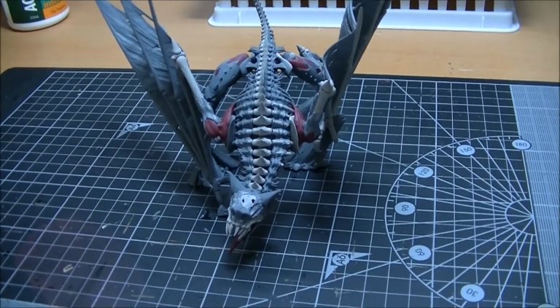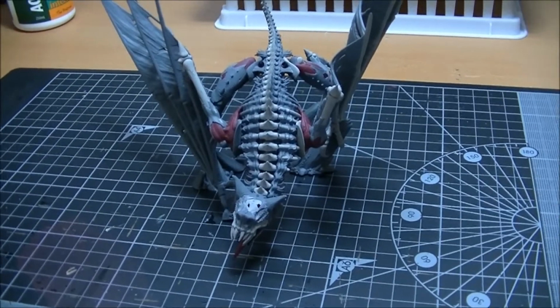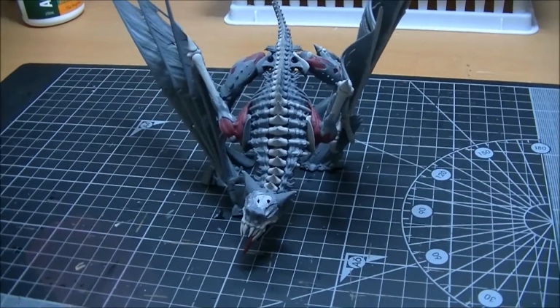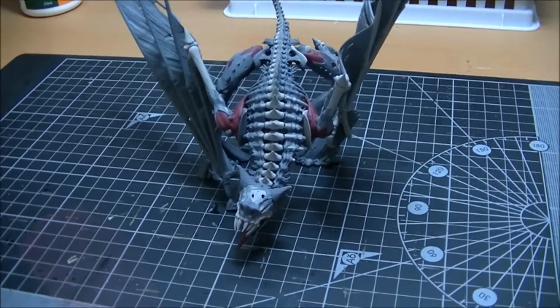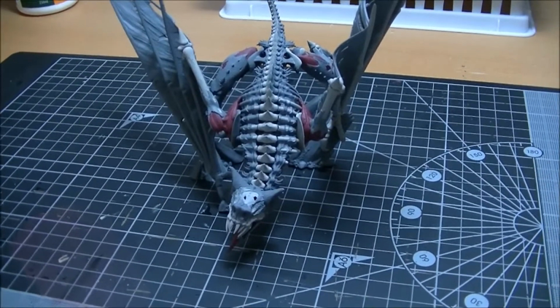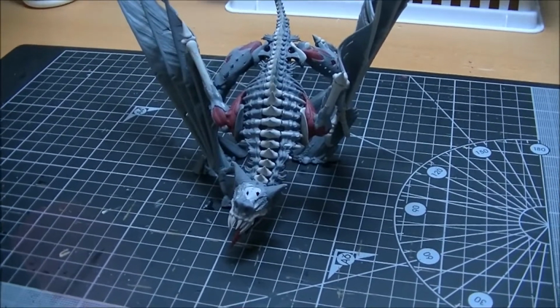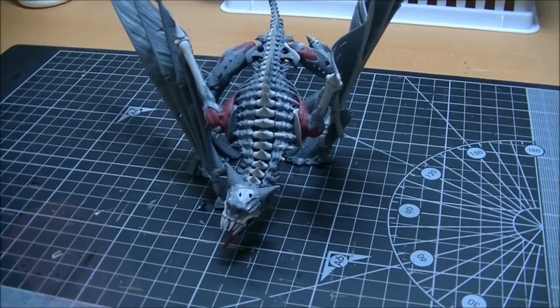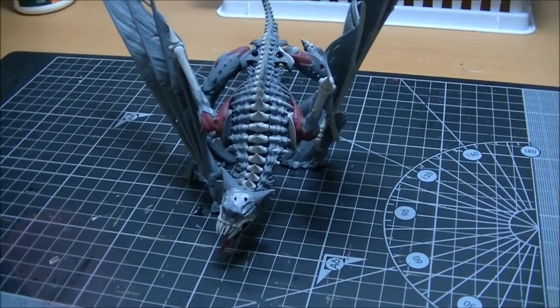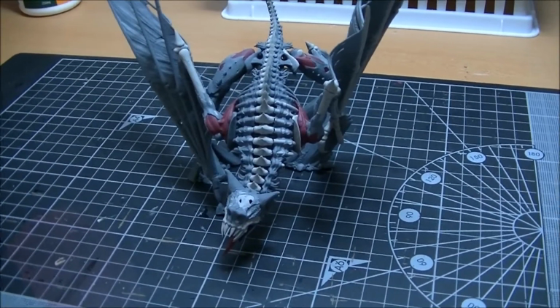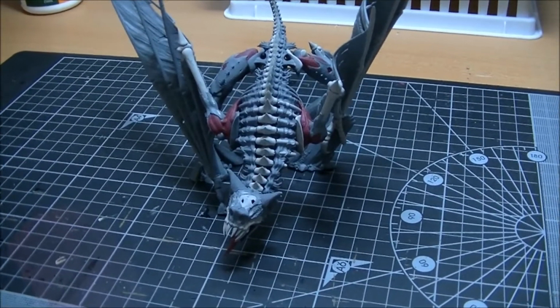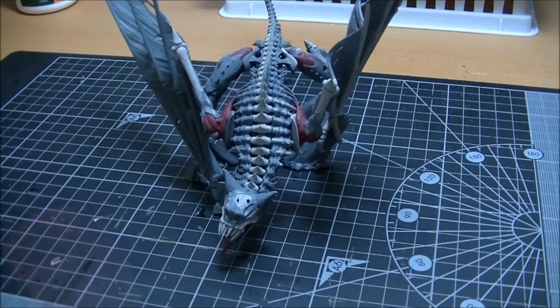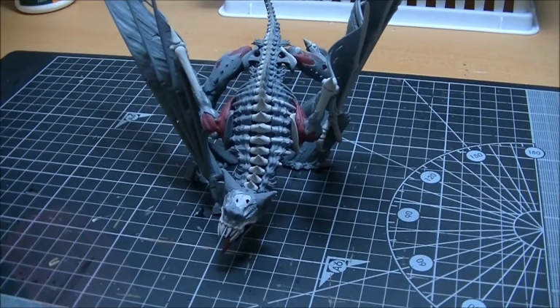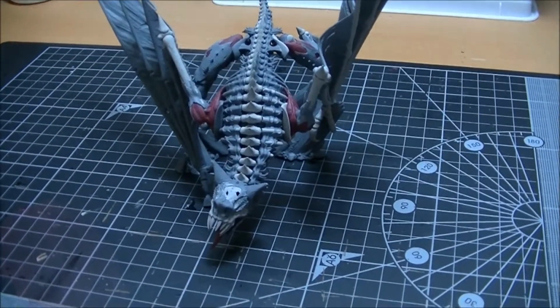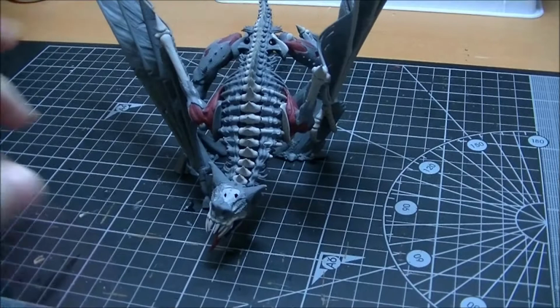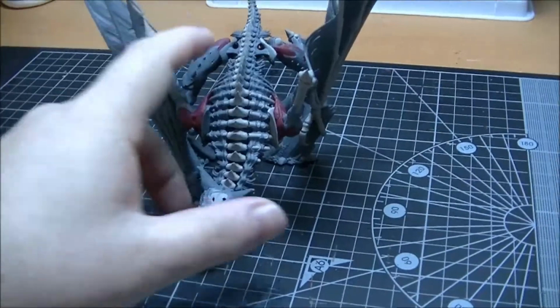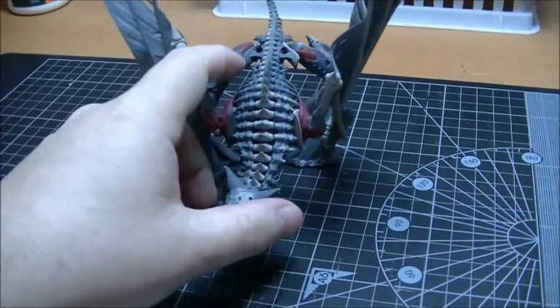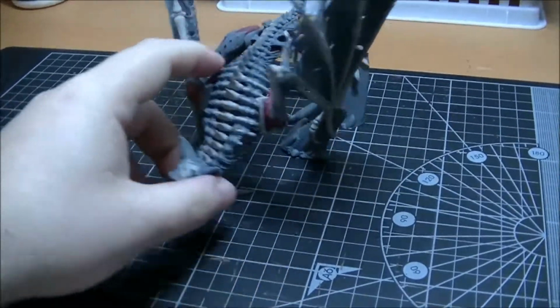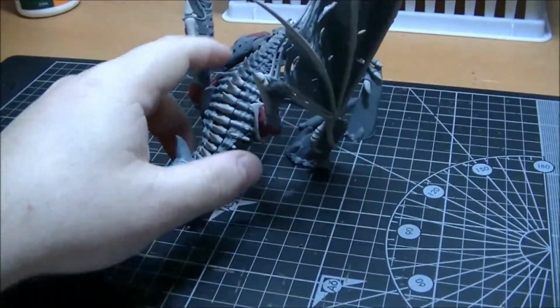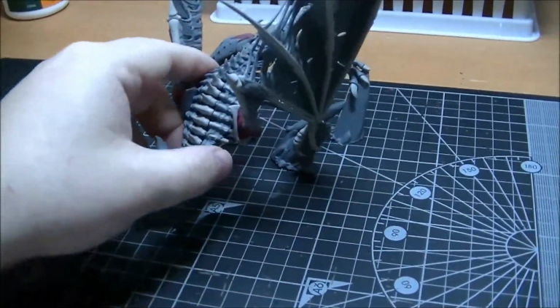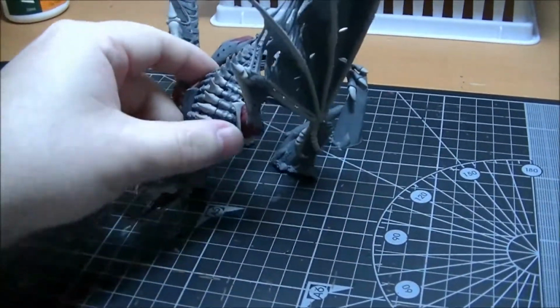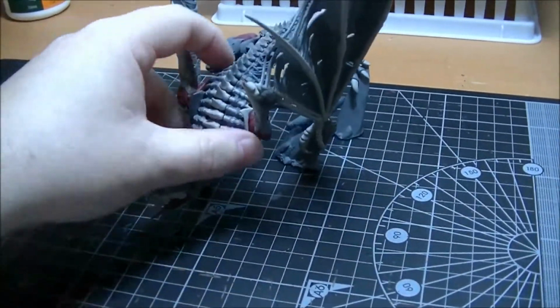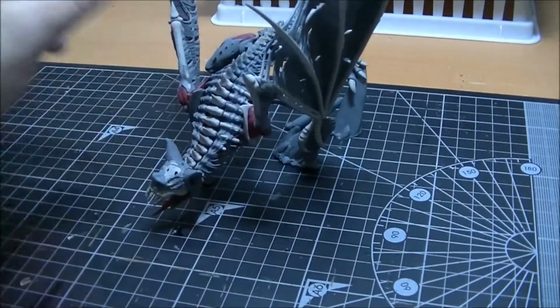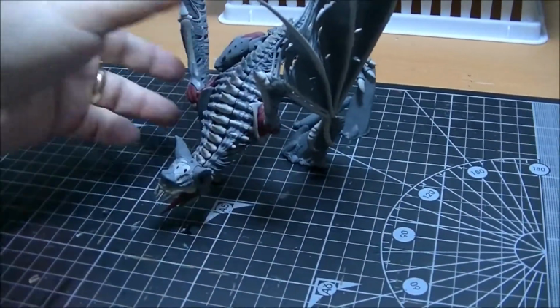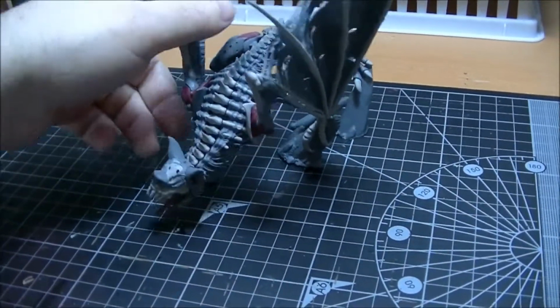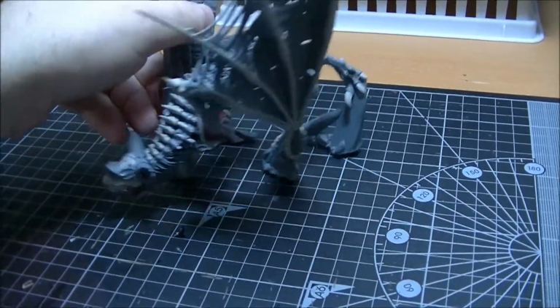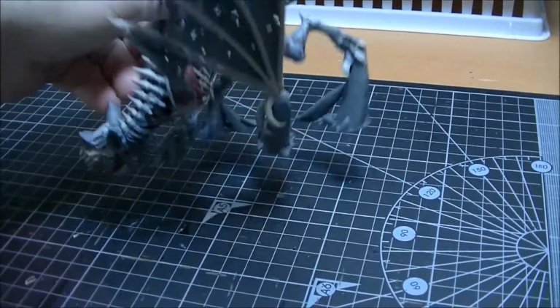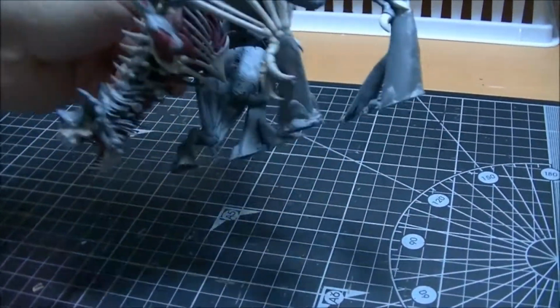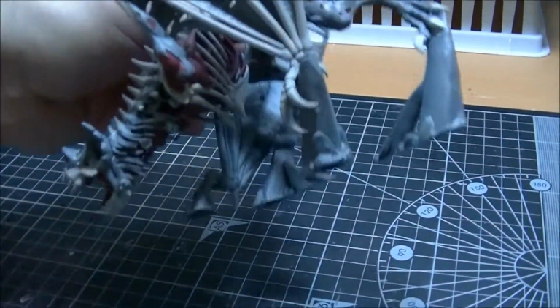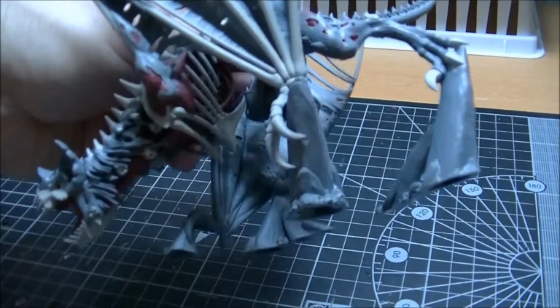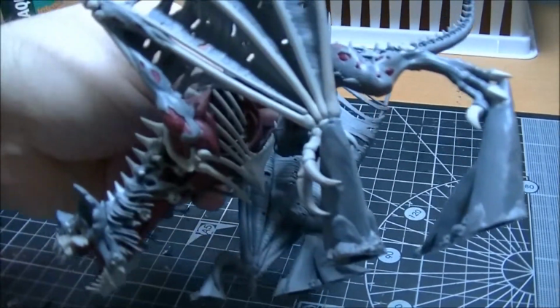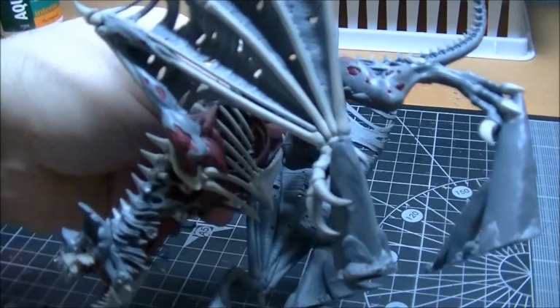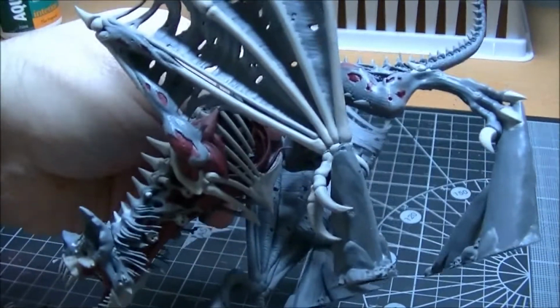G'day YouTubers, Devilsprodigy here to bring you a SpookyToberfest update. Not much to report — I haven't had a great deal of time, but I've done a bit of painting.